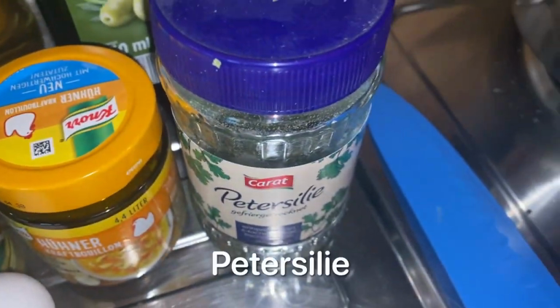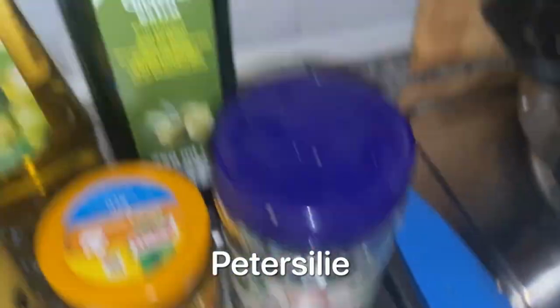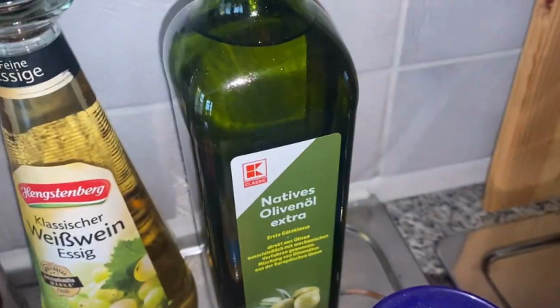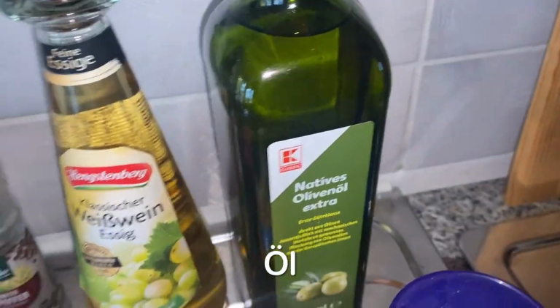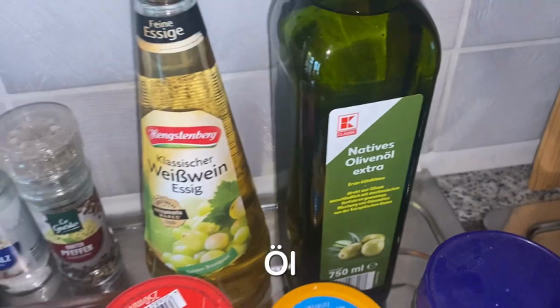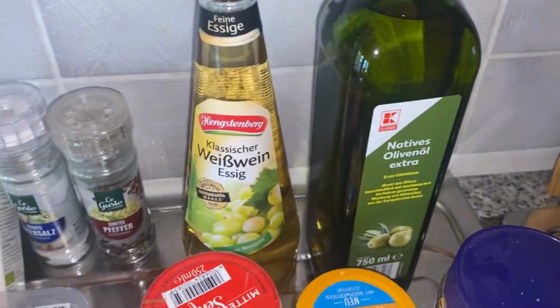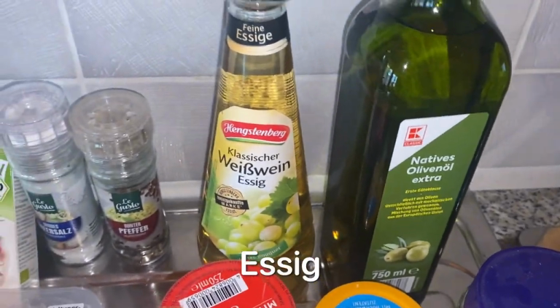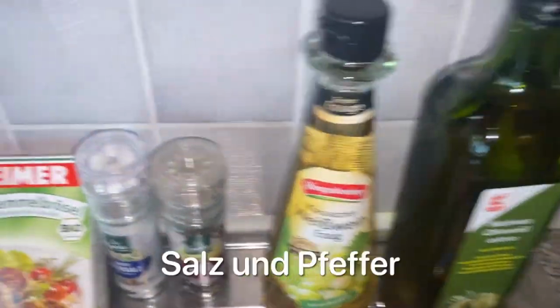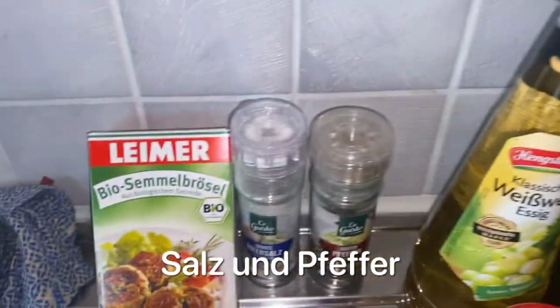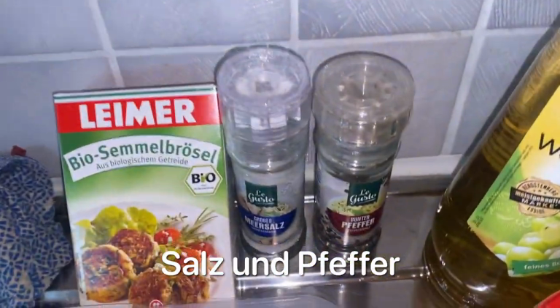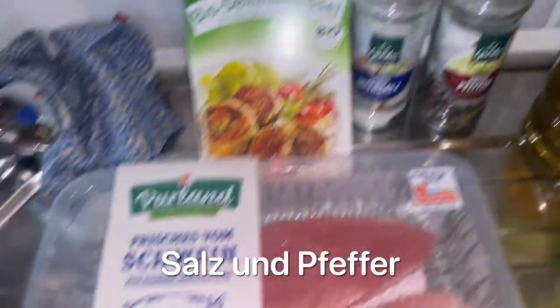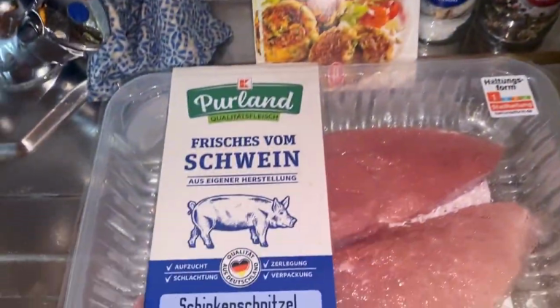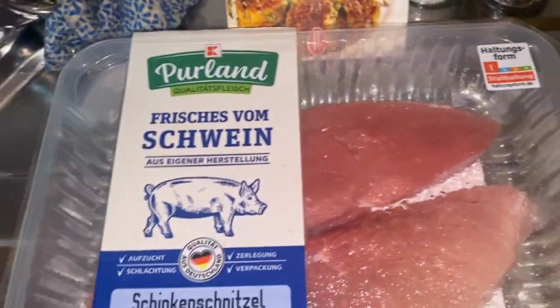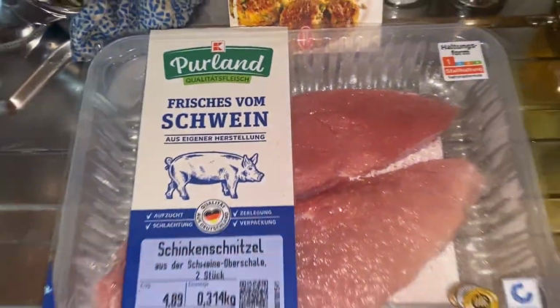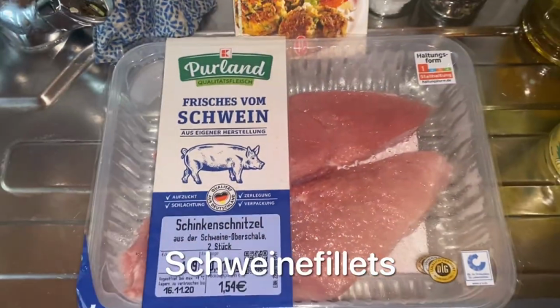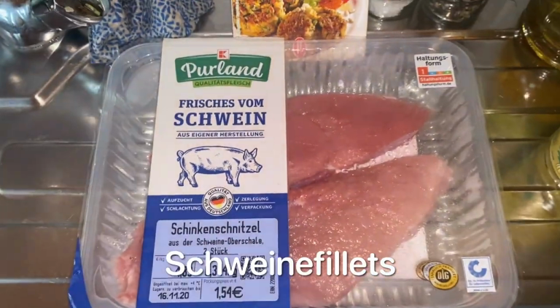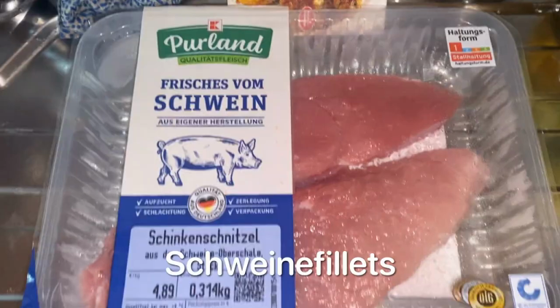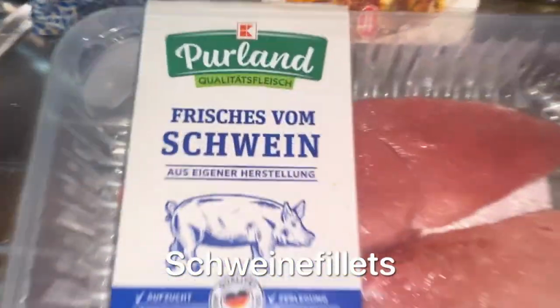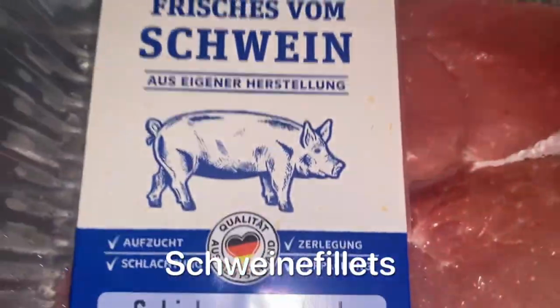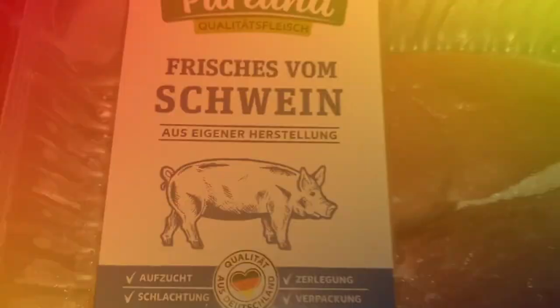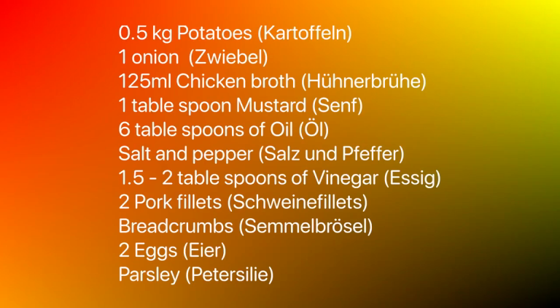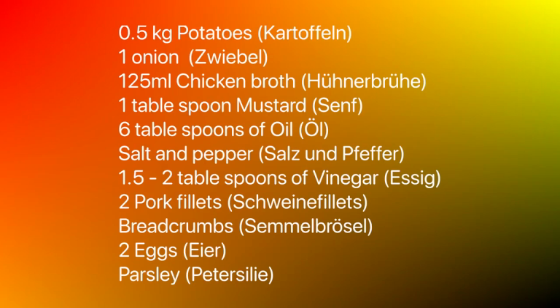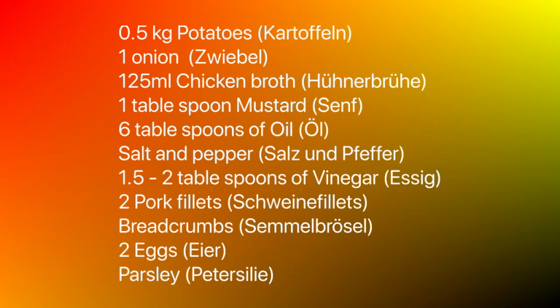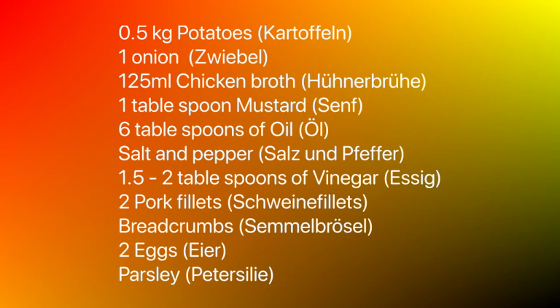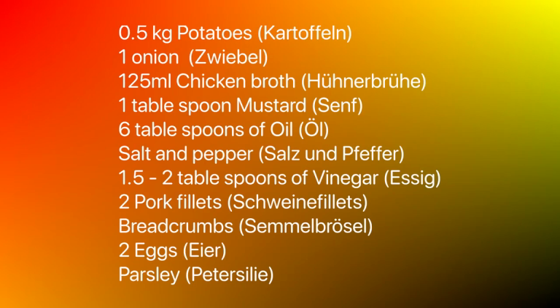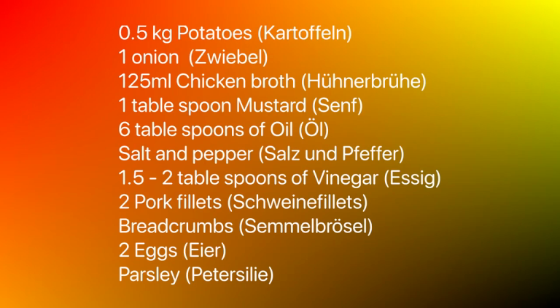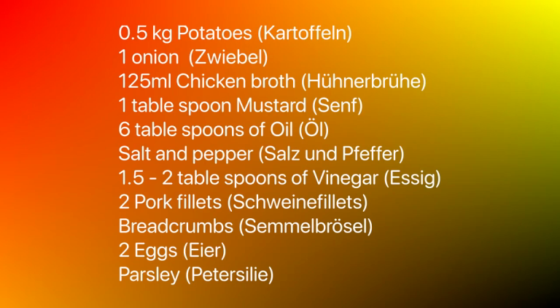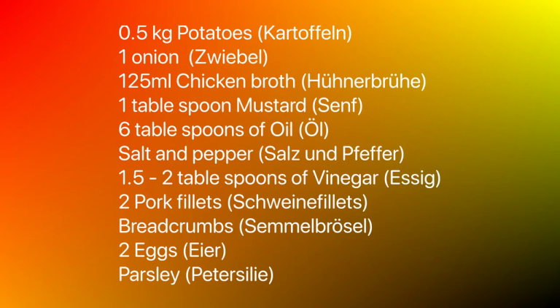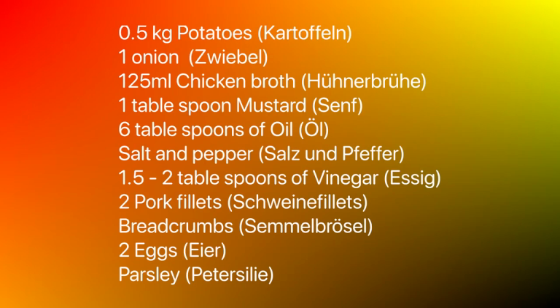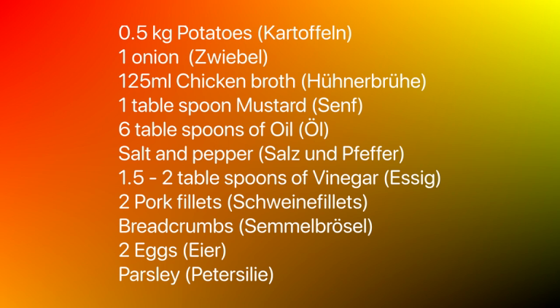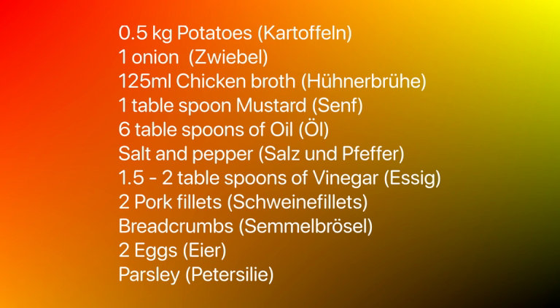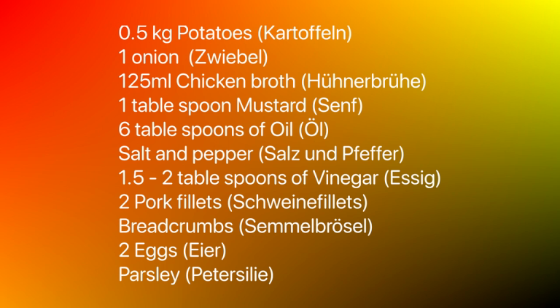parsley, olive oil, vinegar, salt and pepper, and some meat for the schnitzel. It's pork. This recipe is for two people, so you can easily adjust it if you want to make more or less.